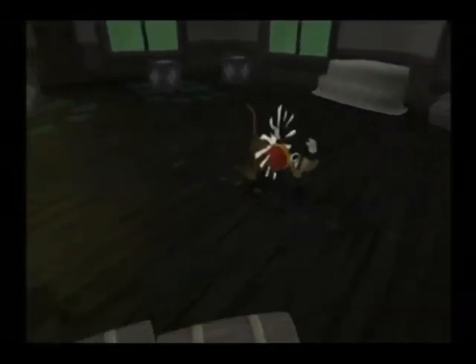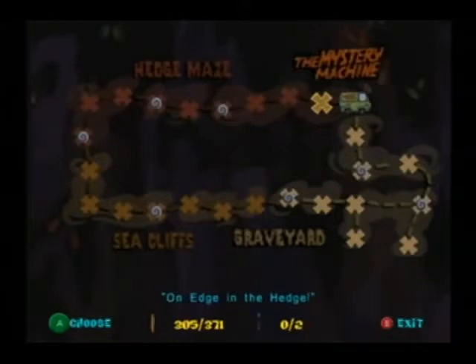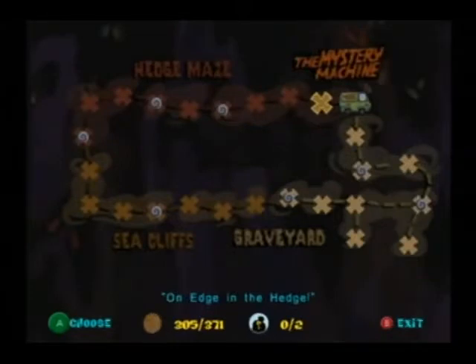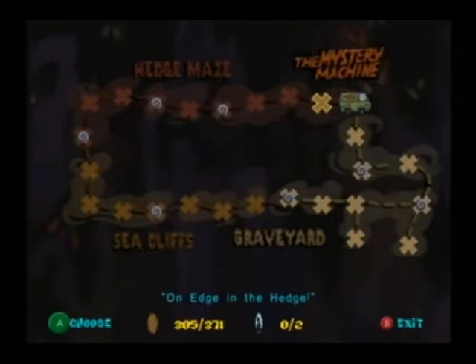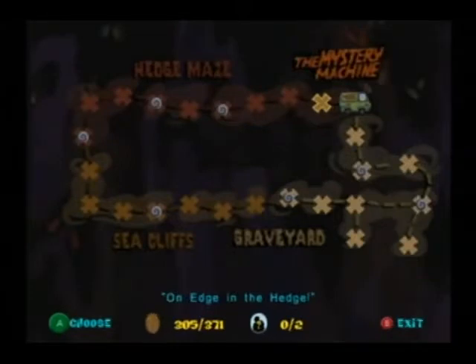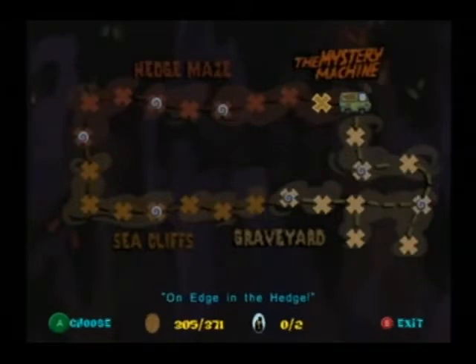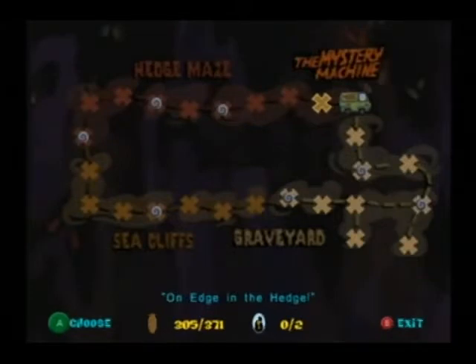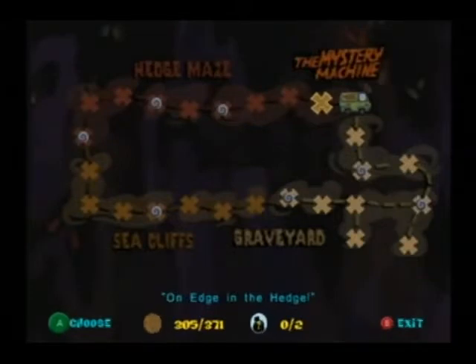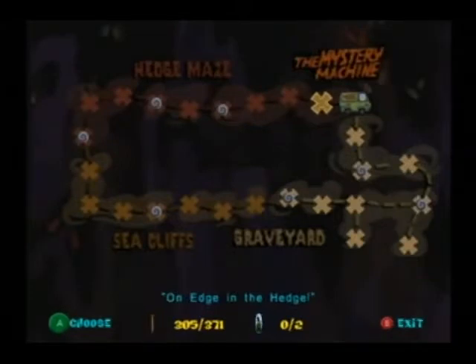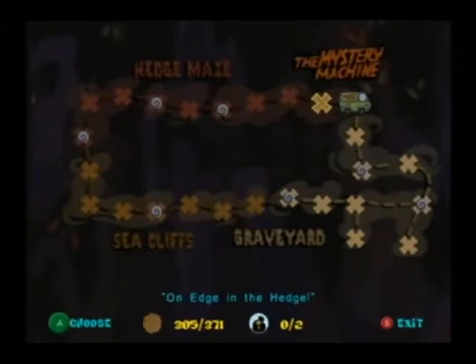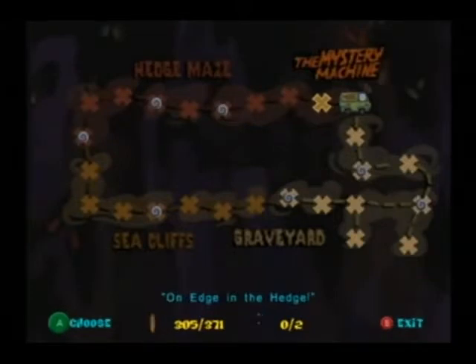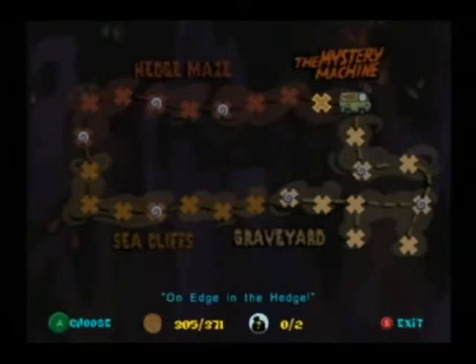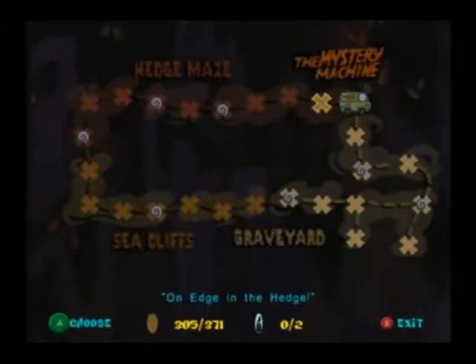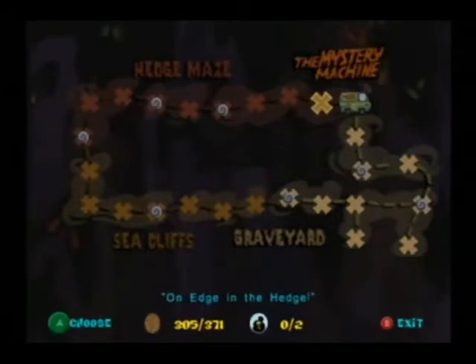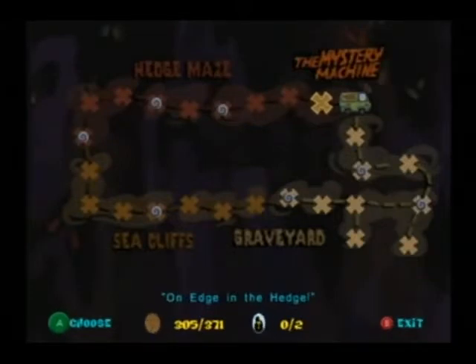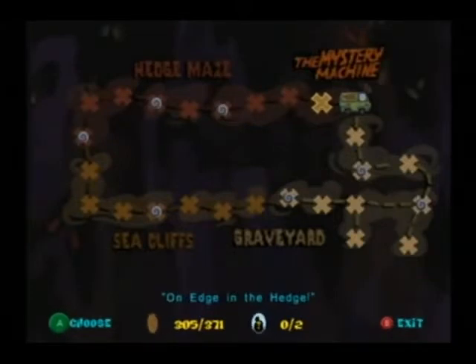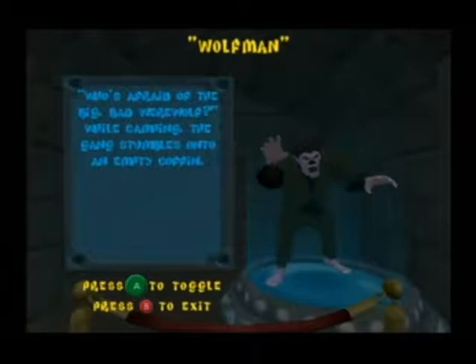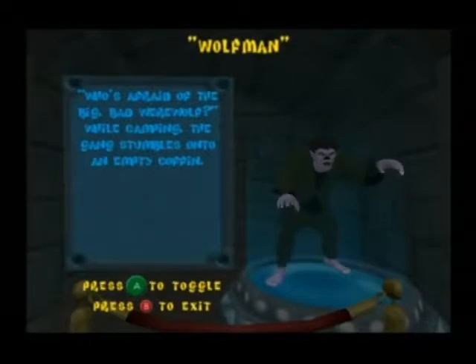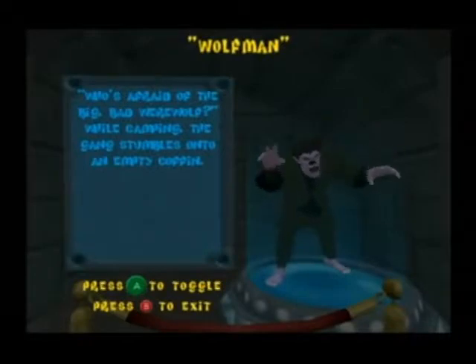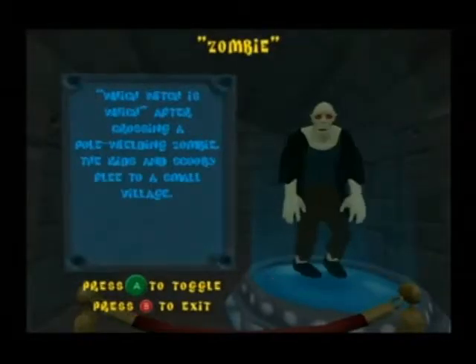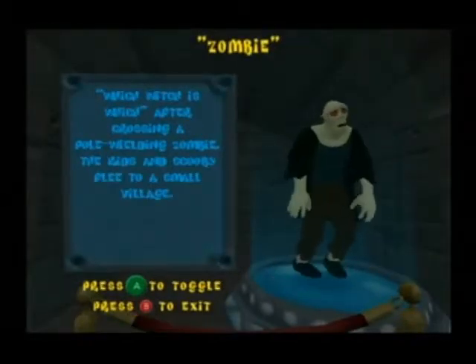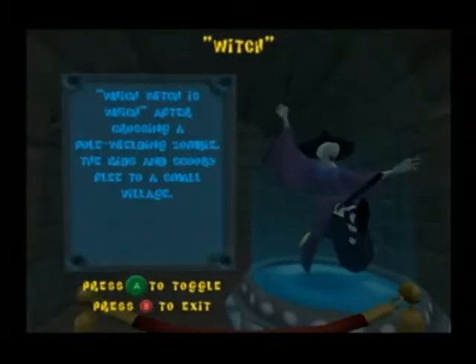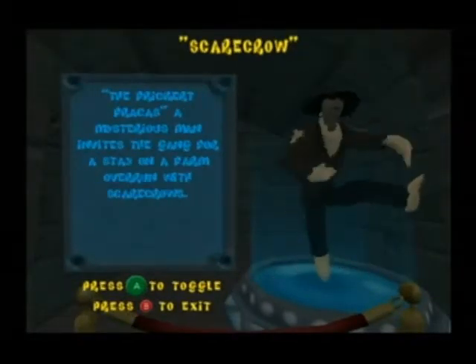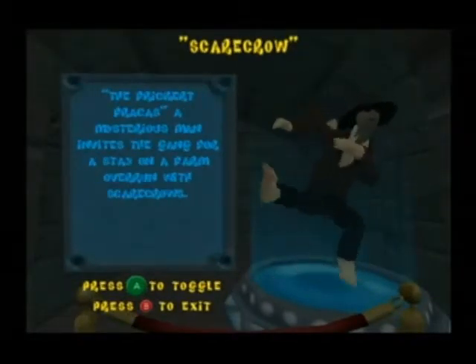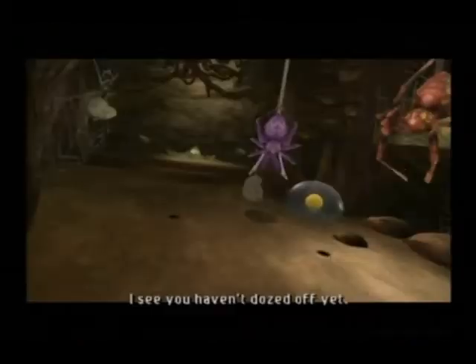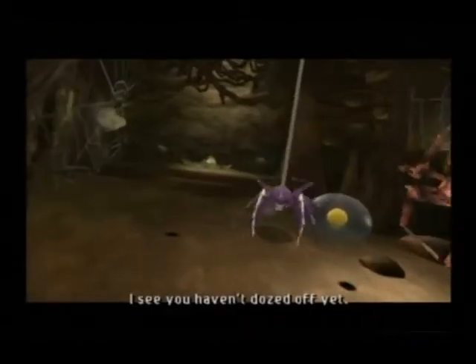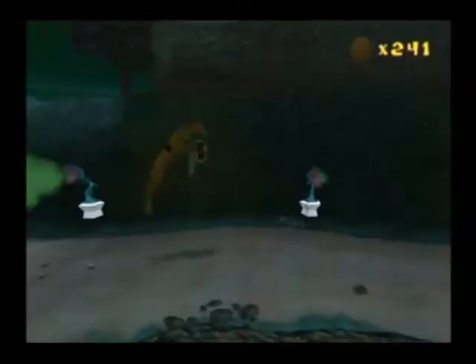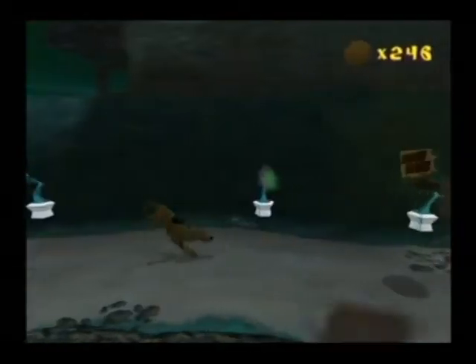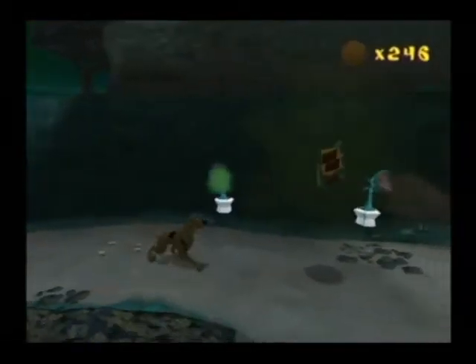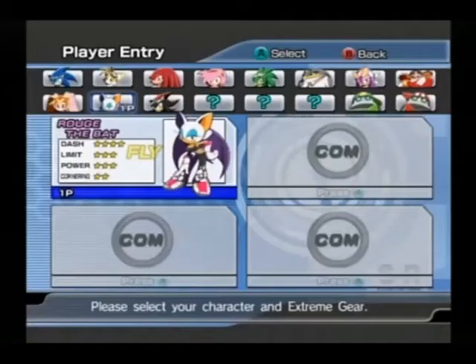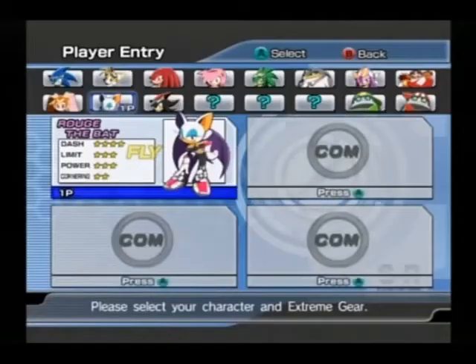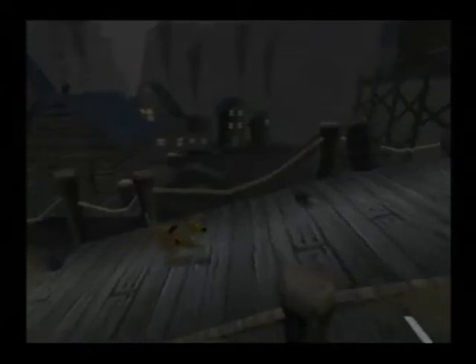The last major area that I'll be looking at is the Hedge Maze. Monsters you encounter here are the Werewolf, Zombie, Witch, Scarecrow, Spiders, Toxic Plants, Bats, and Rats.